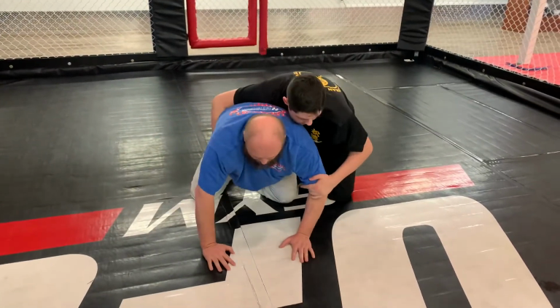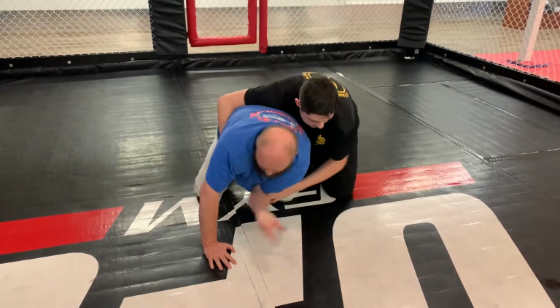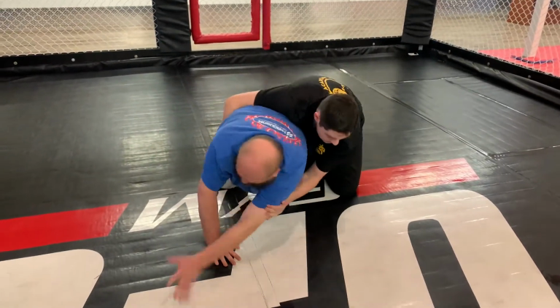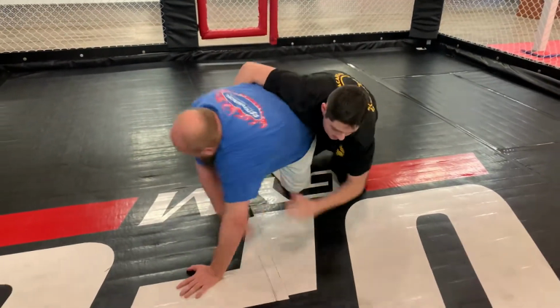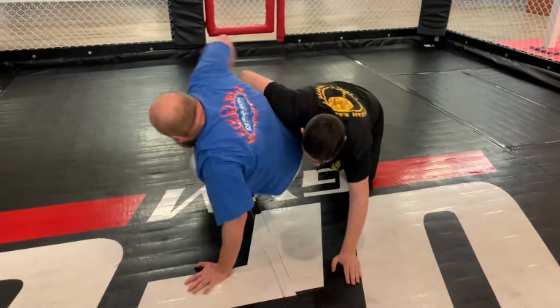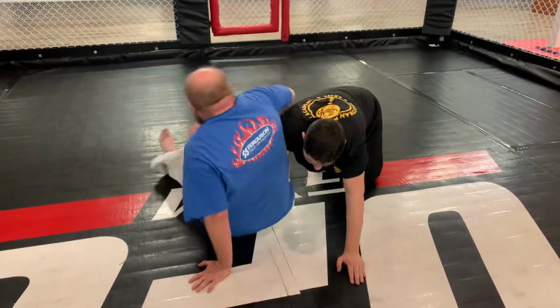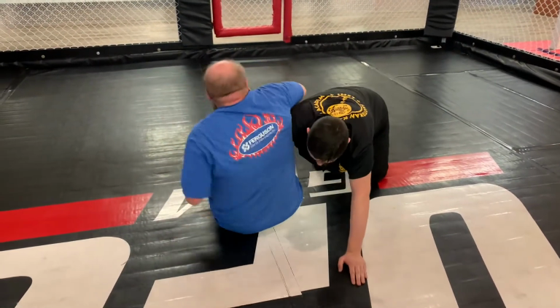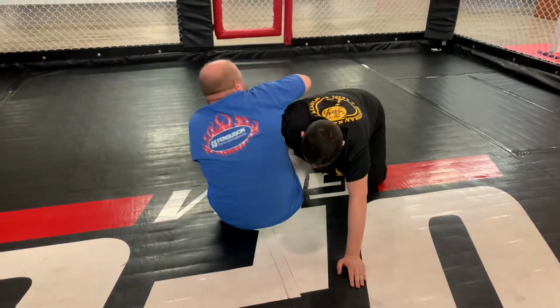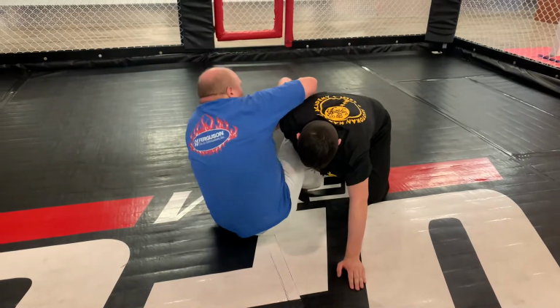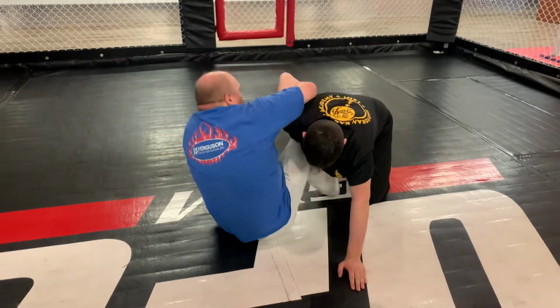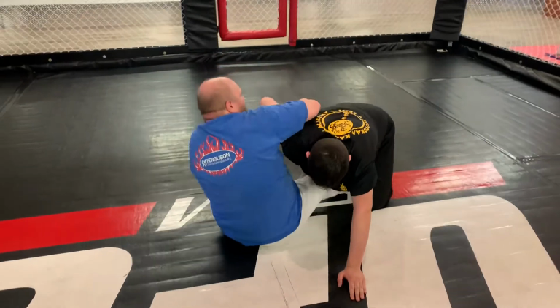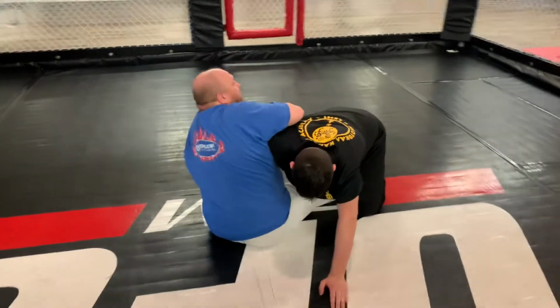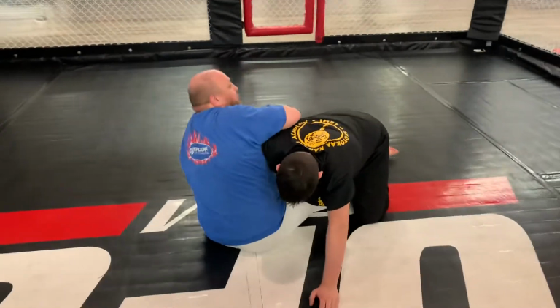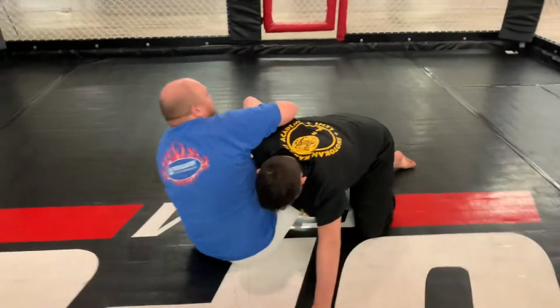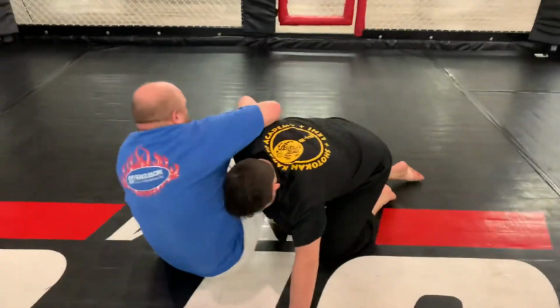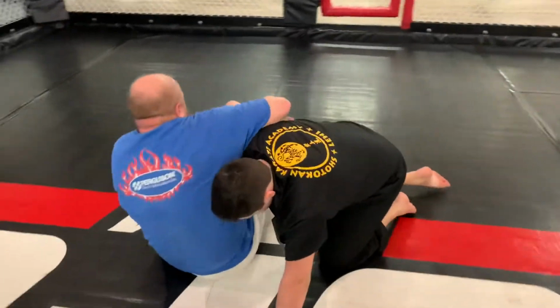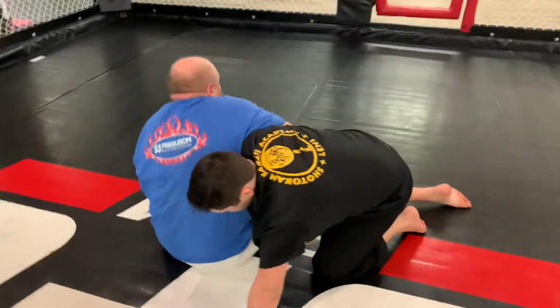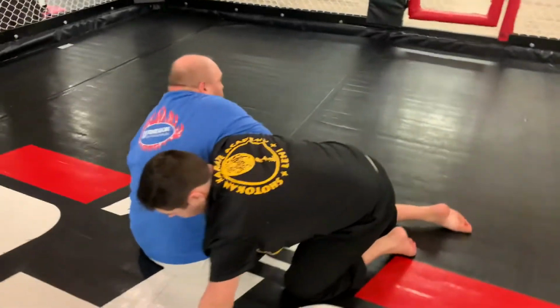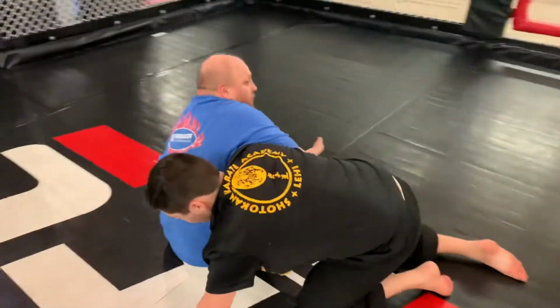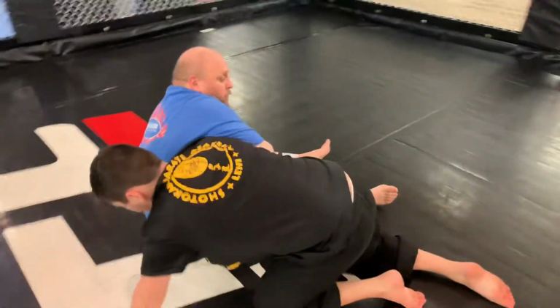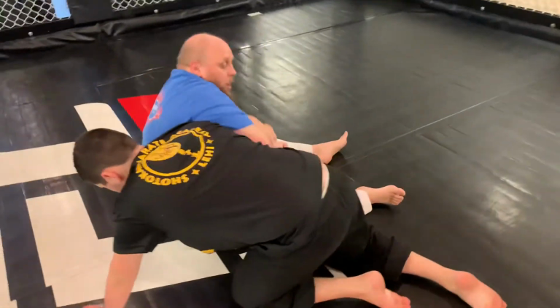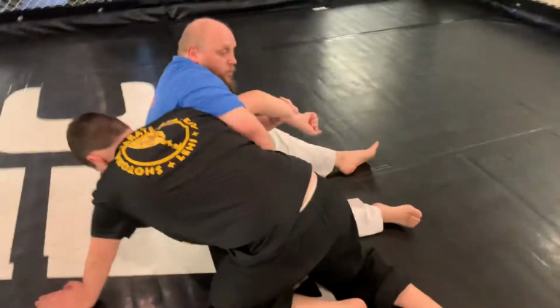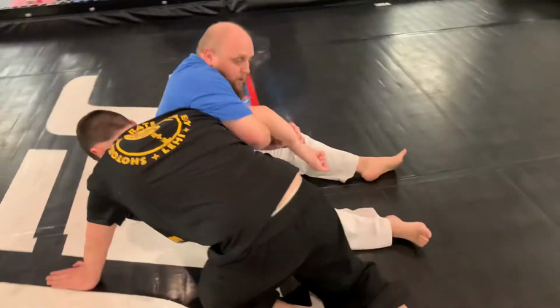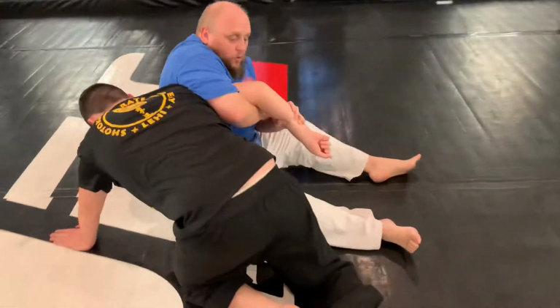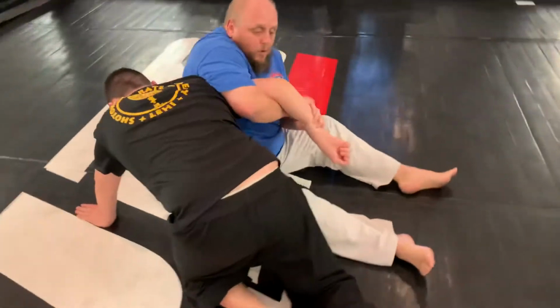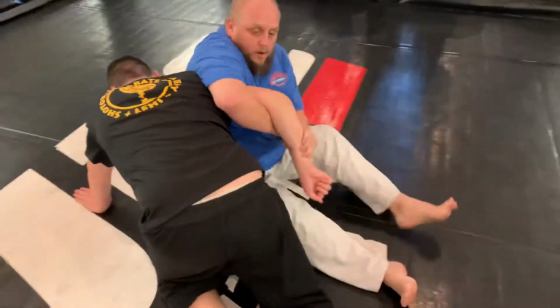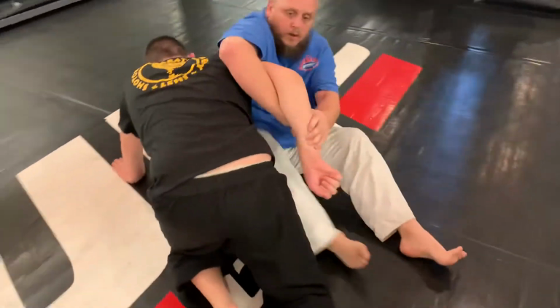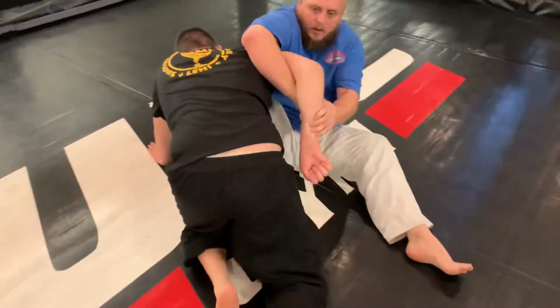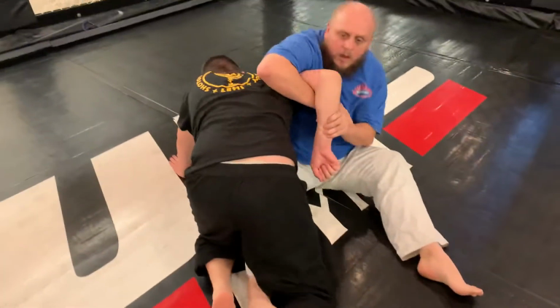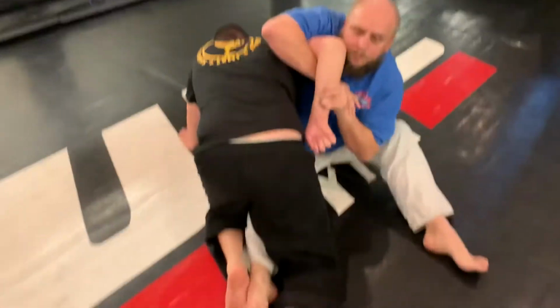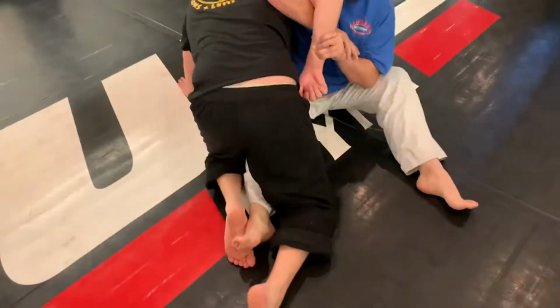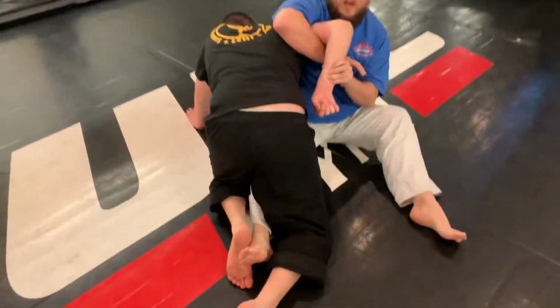So right here I move, come in here, and I step in. What I'm doing is grabbing a two-on-one and I'm kicking inside.